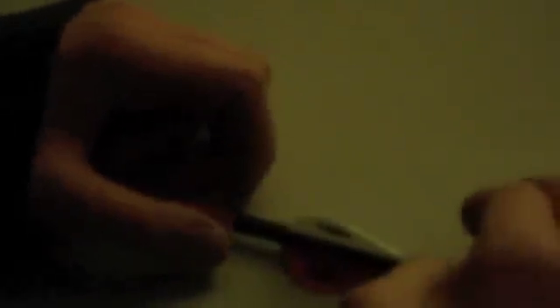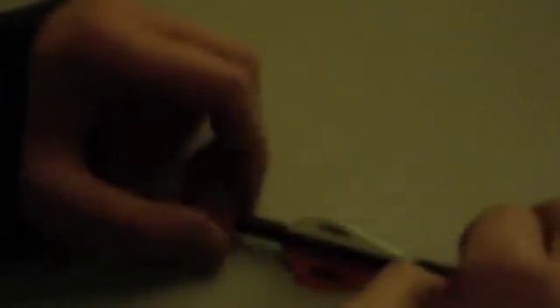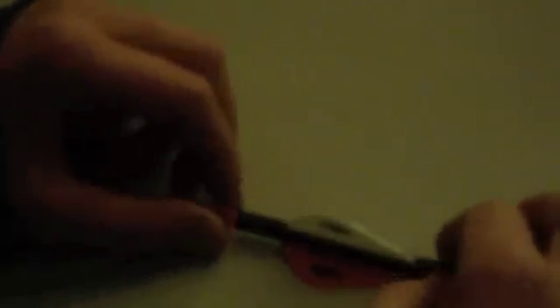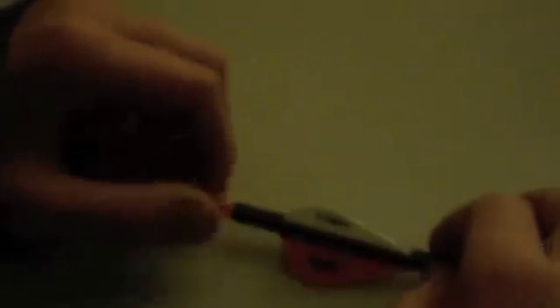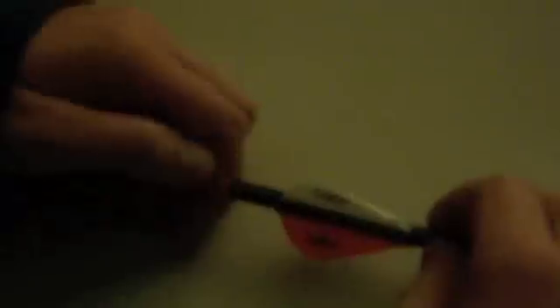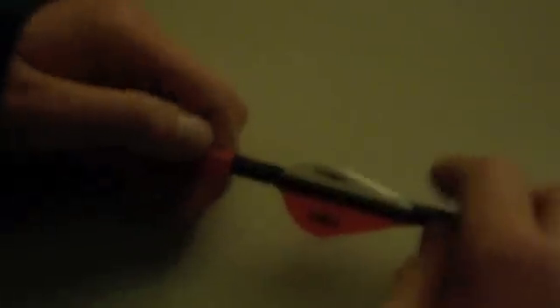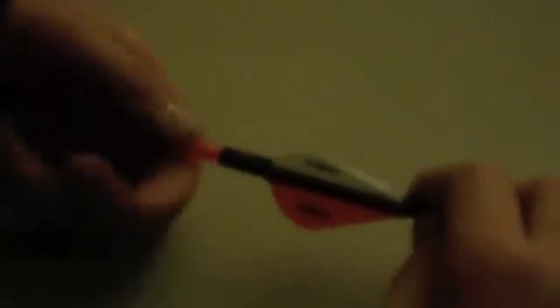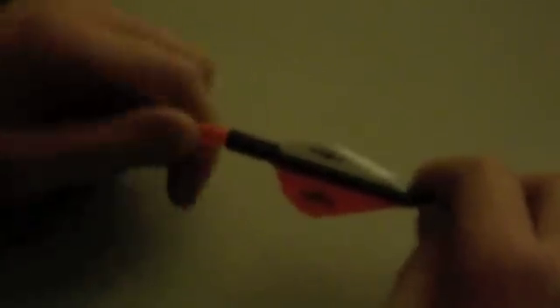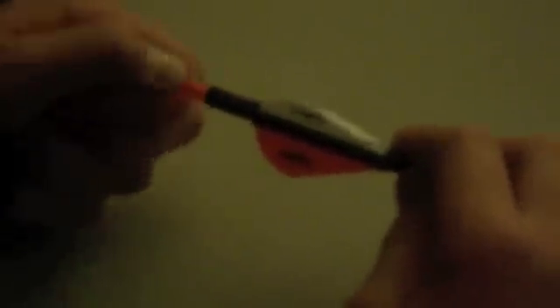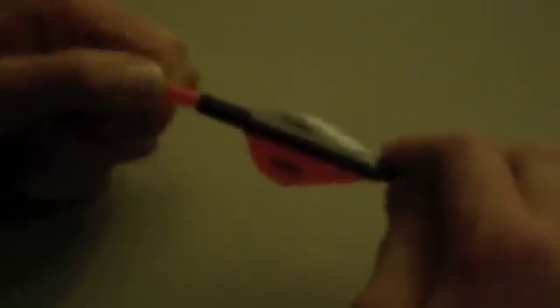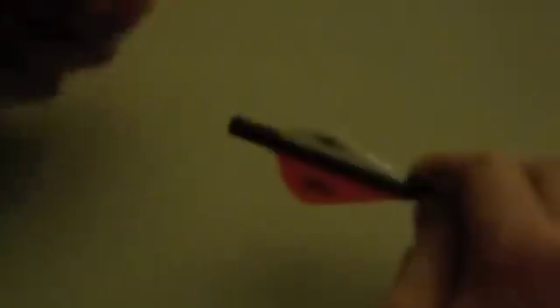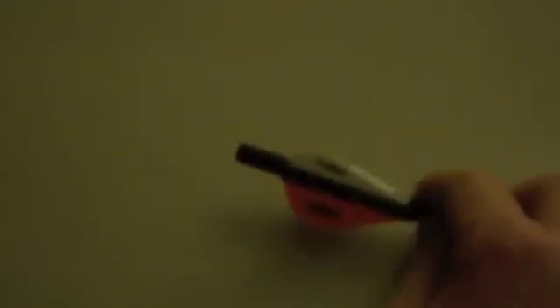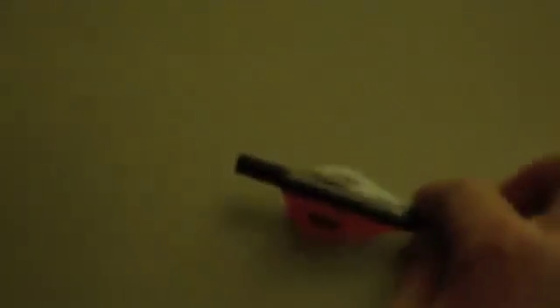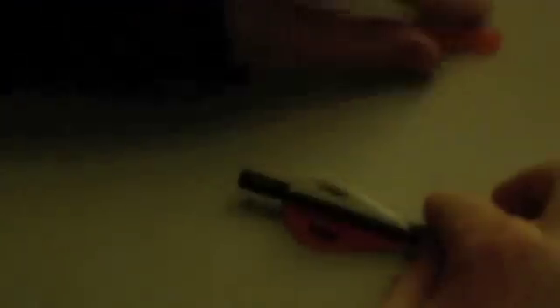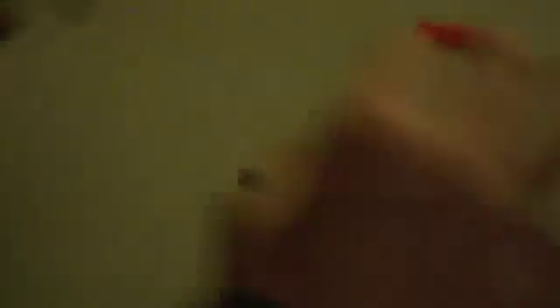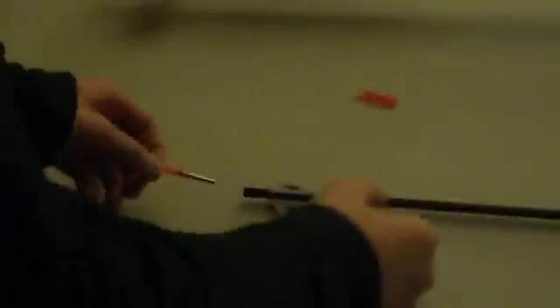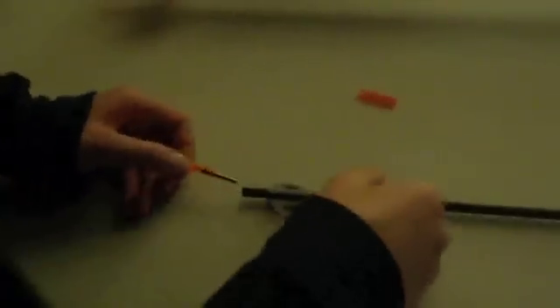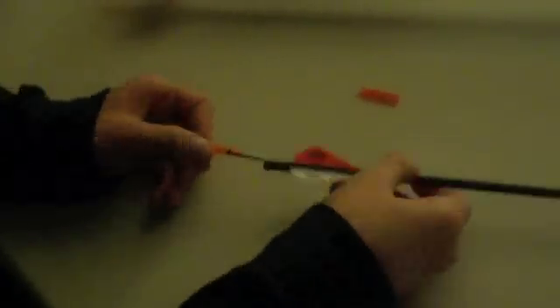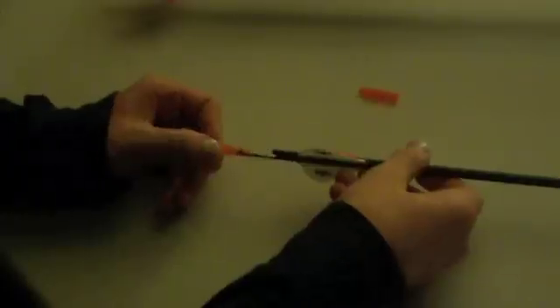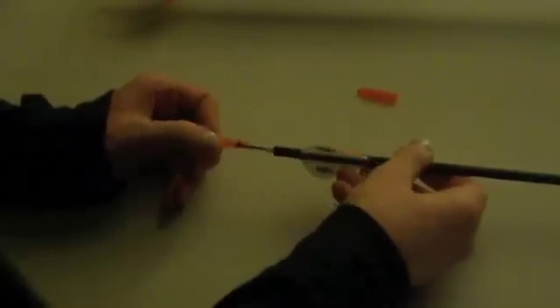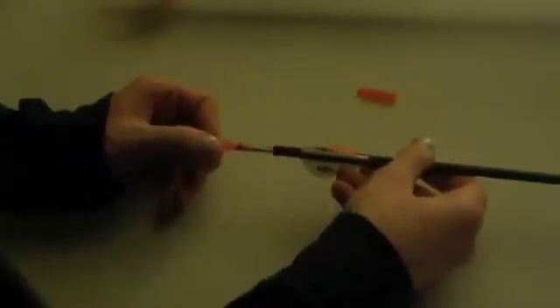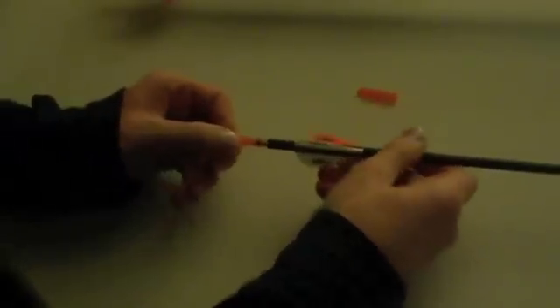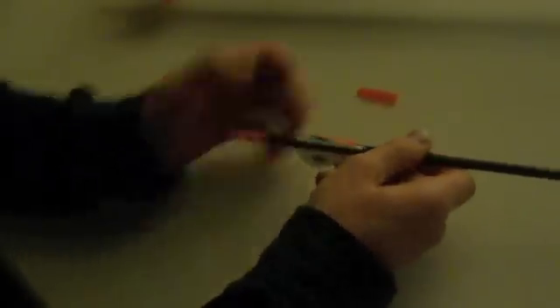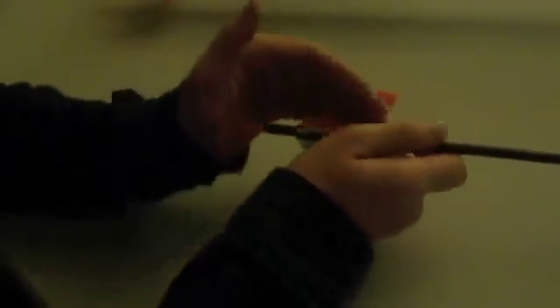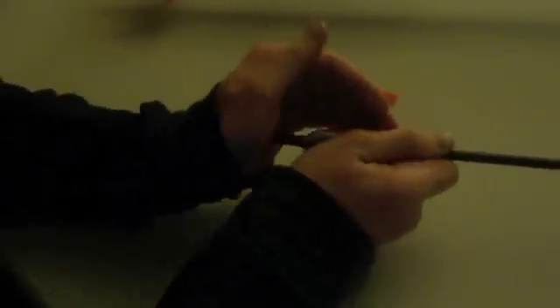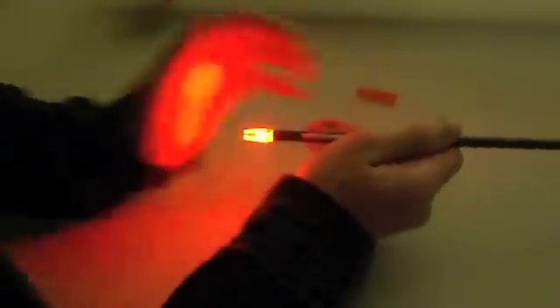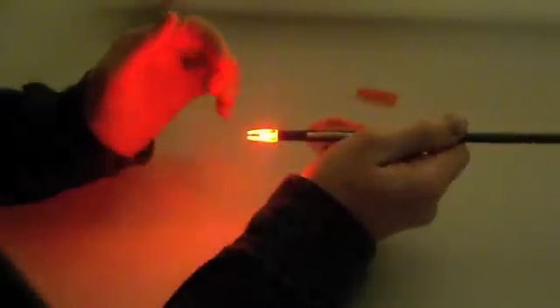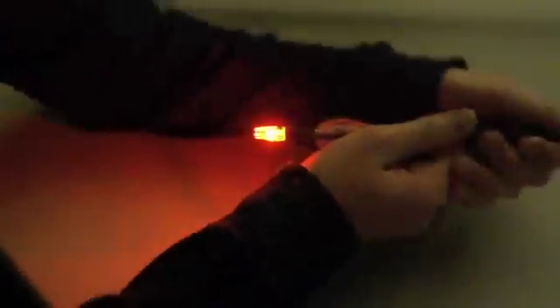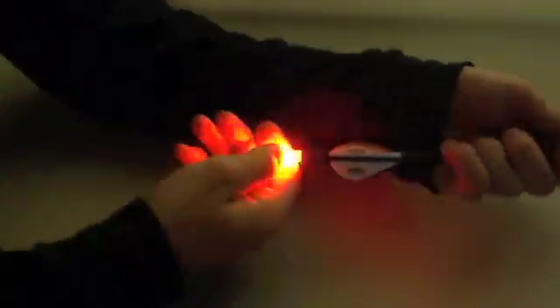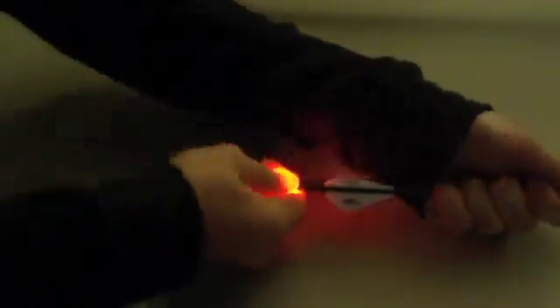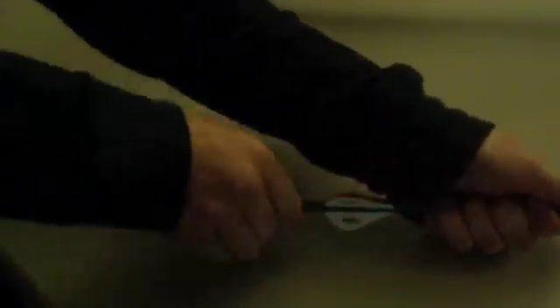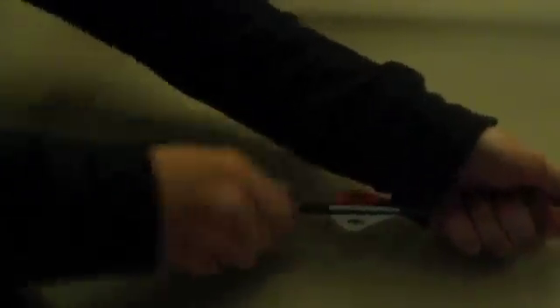Just remove the original nock from your arrows and insert the Luminop. When the nock is fully seated against the electrically conductive end of the carbon or aluminum arrow shaft, the Luminop lights. Wiggling the nock back and forth will turn off the Luminop so it is not lit anymore.